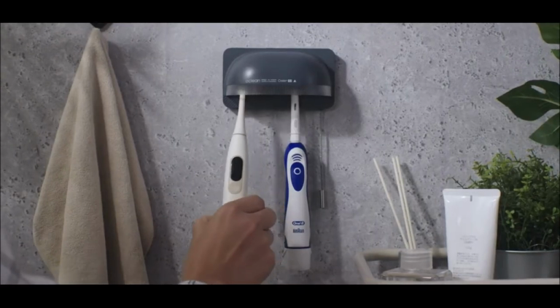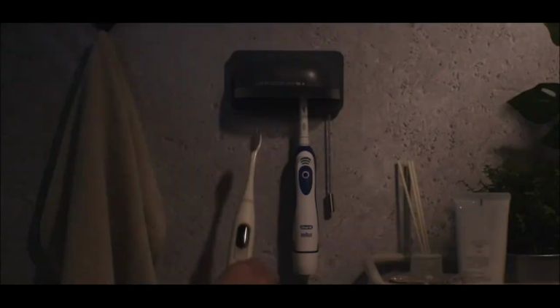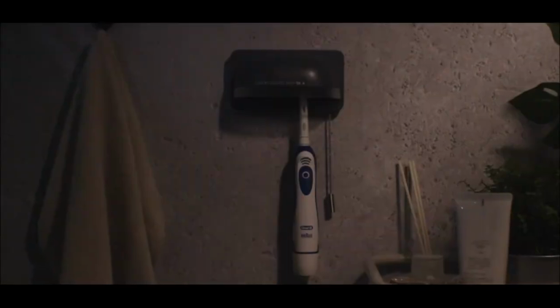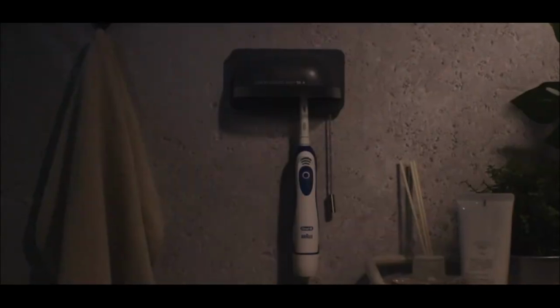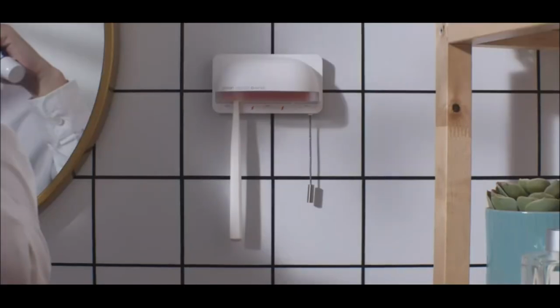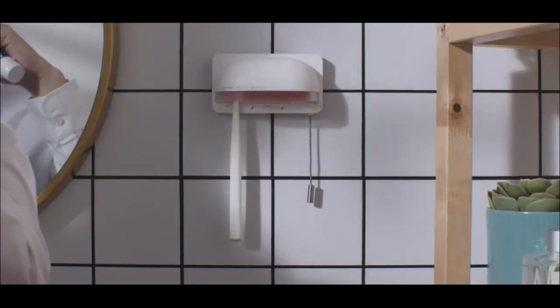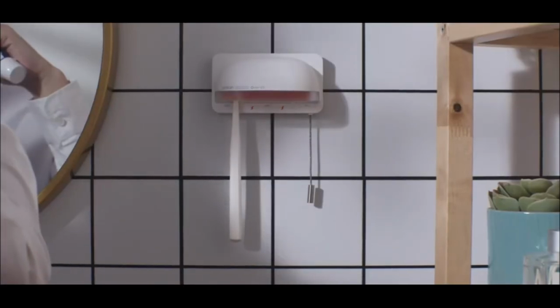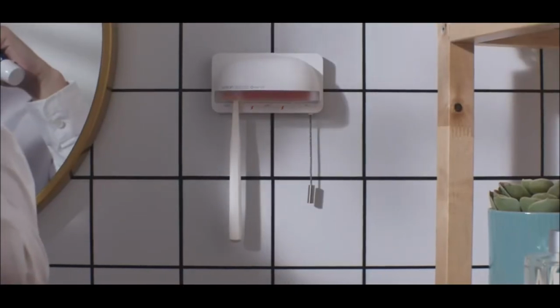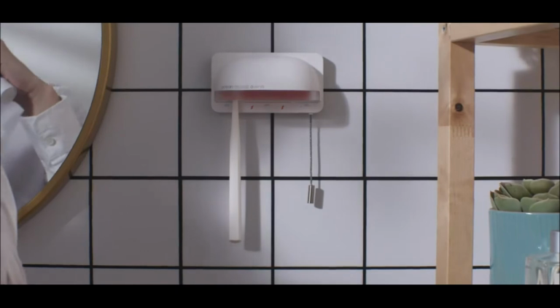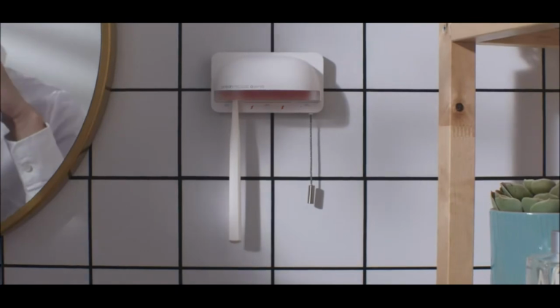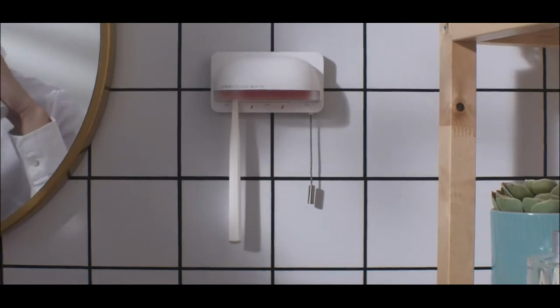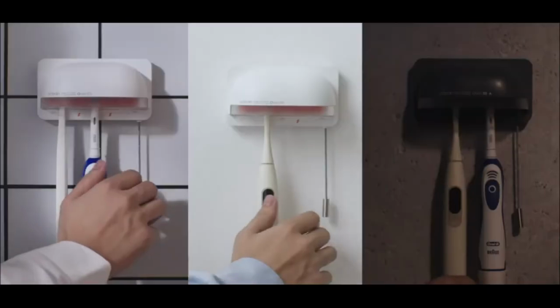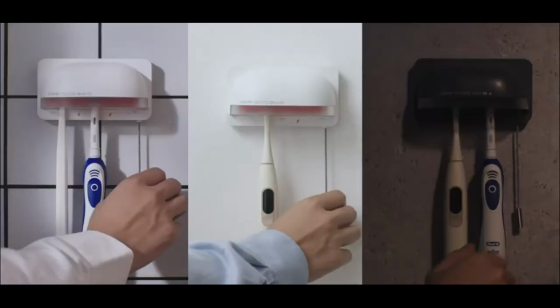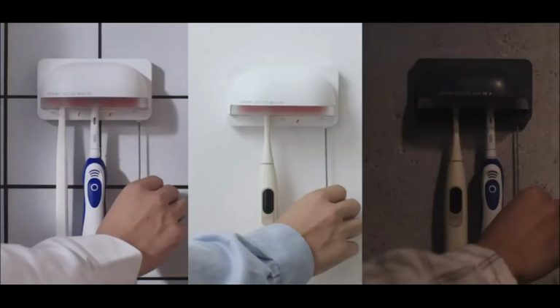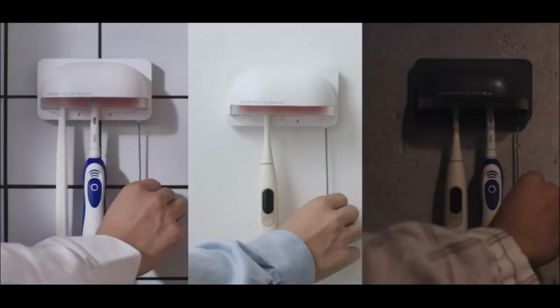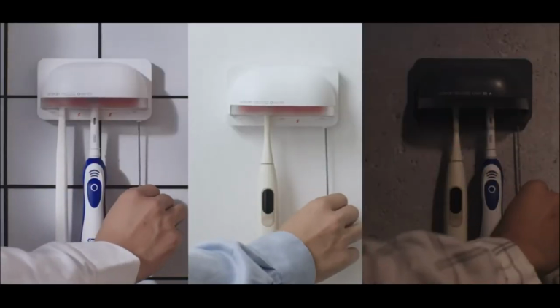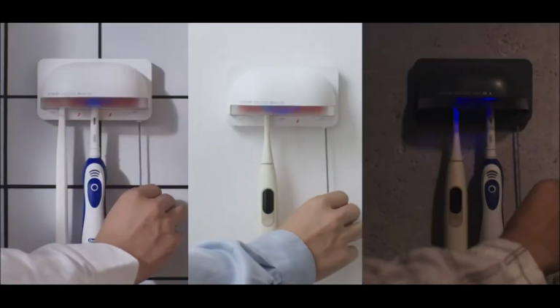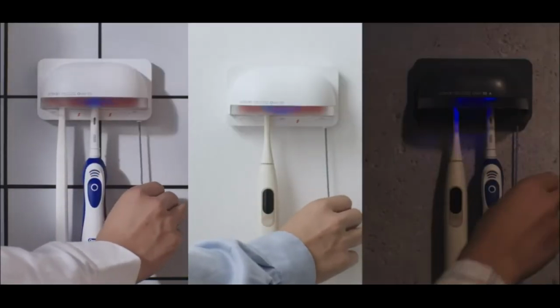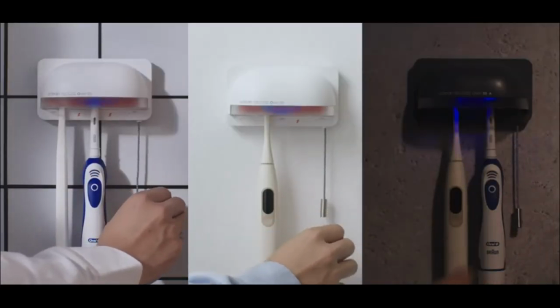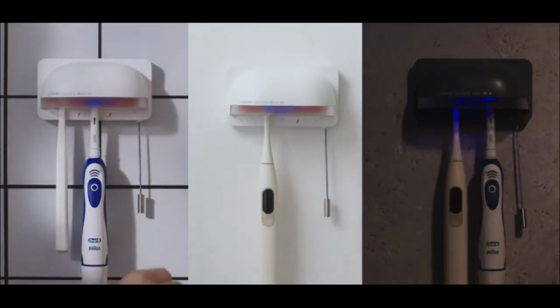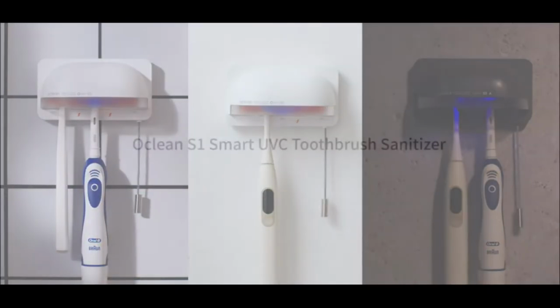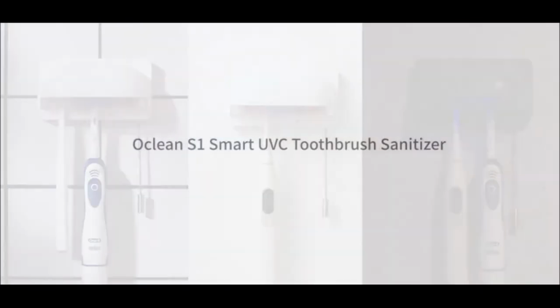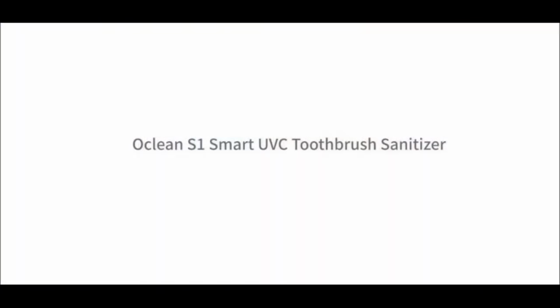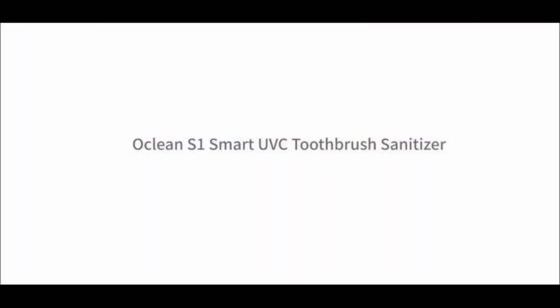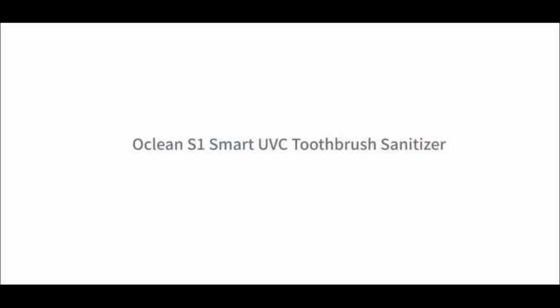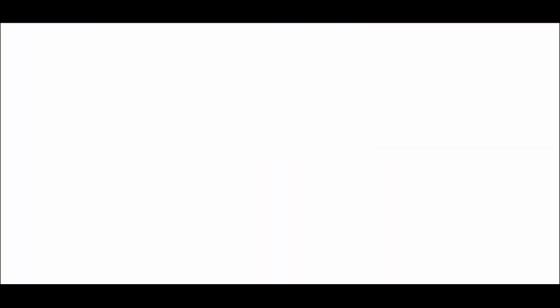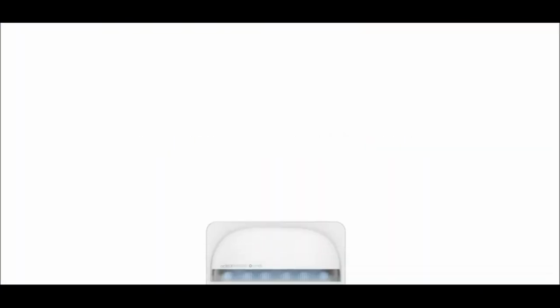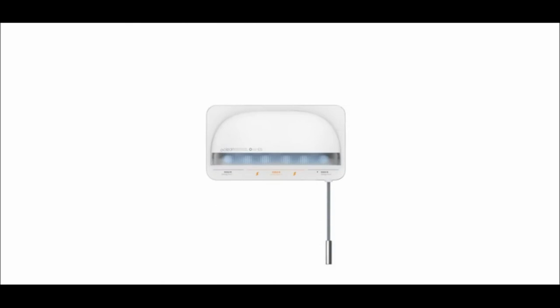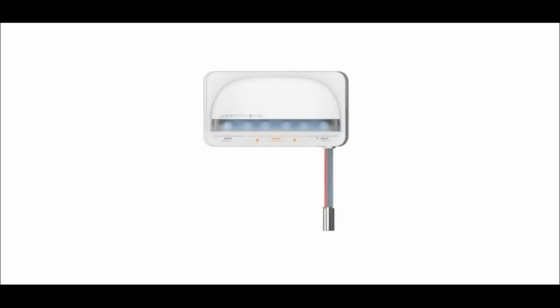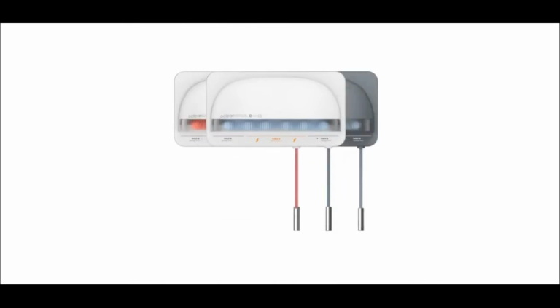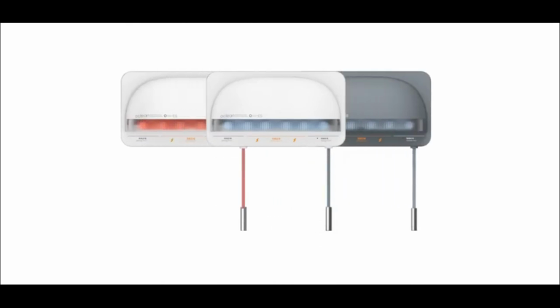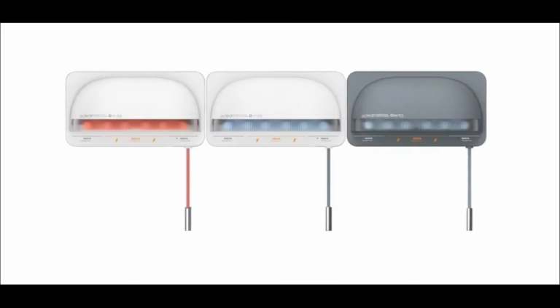Convenient blue indicator: built-in two sets of UV LED lights as a blue LED indicator. Since UV is not visible, the blue LED is there to remind you that the device is operational.